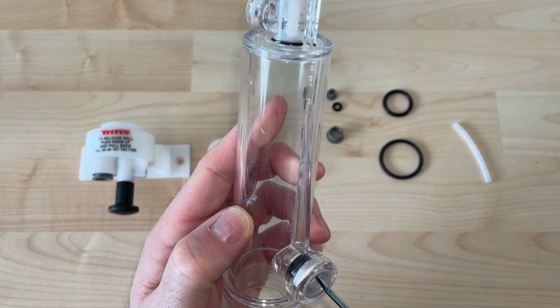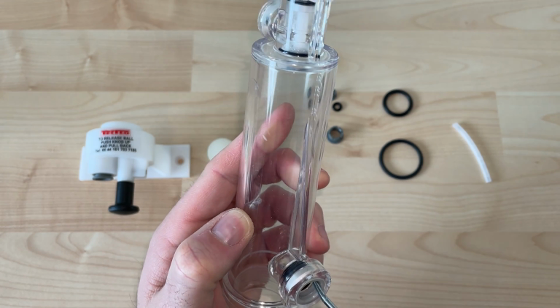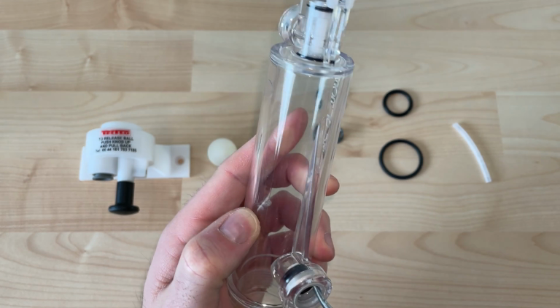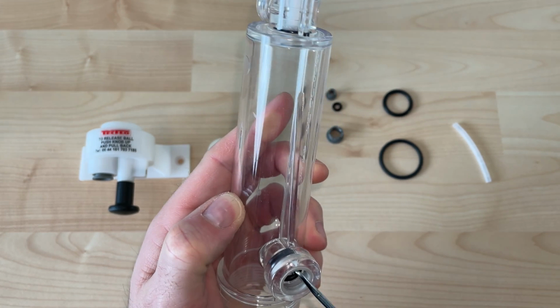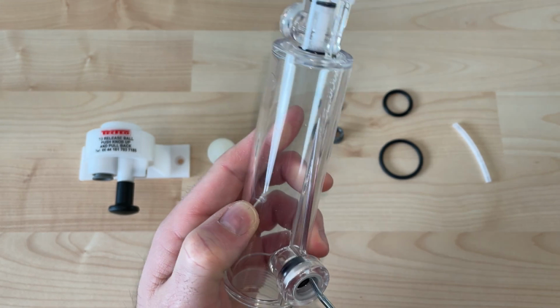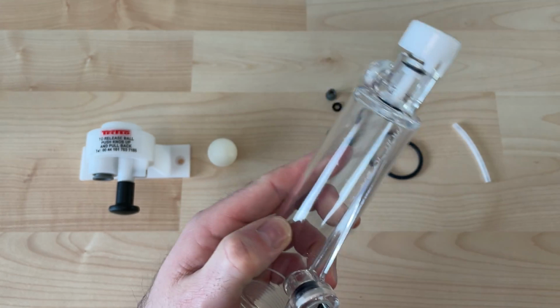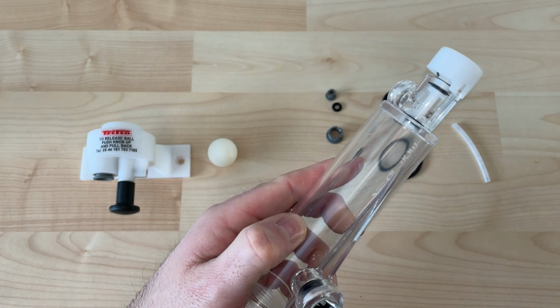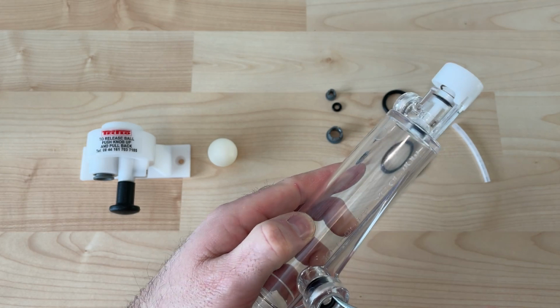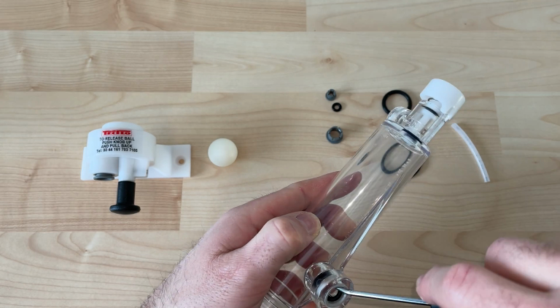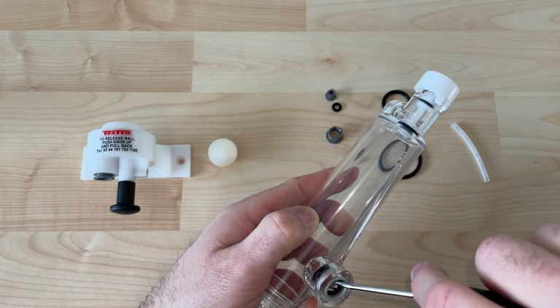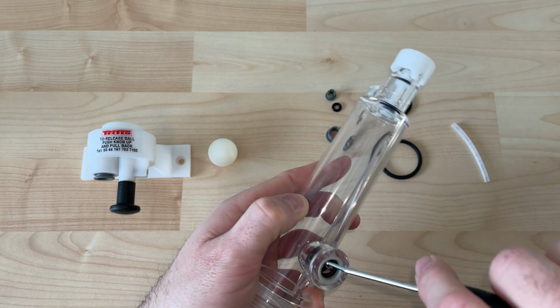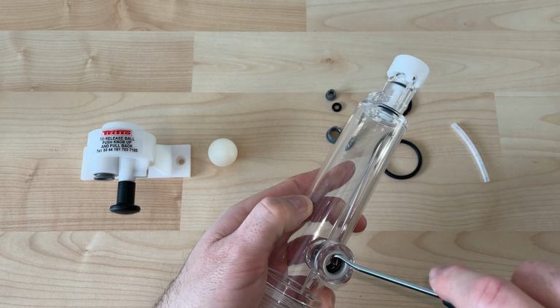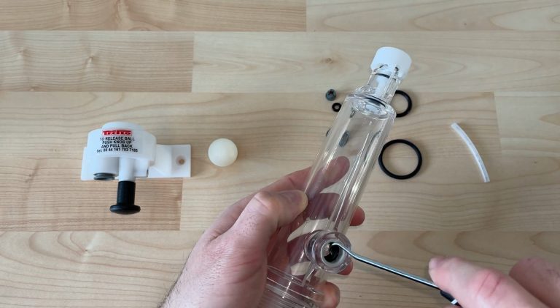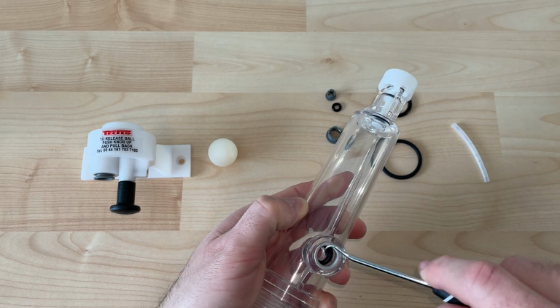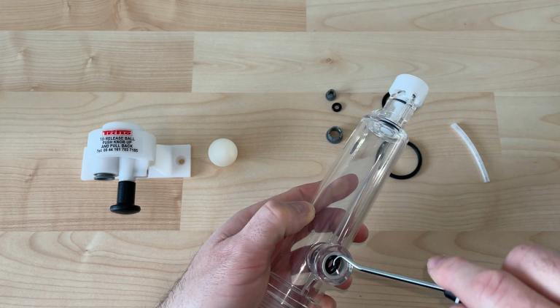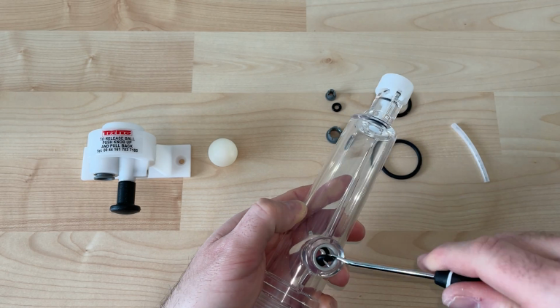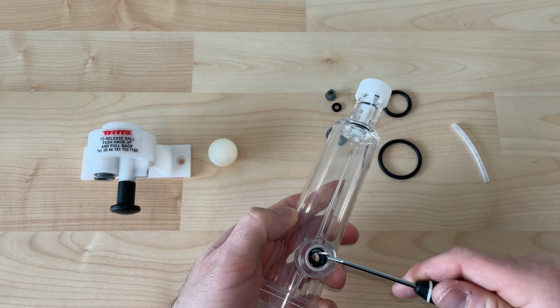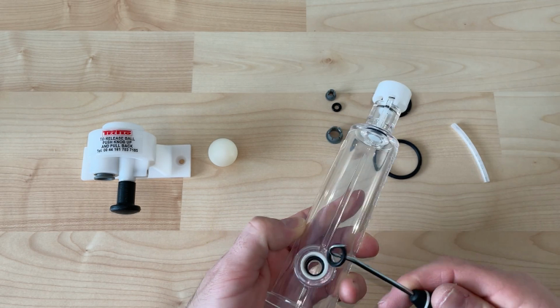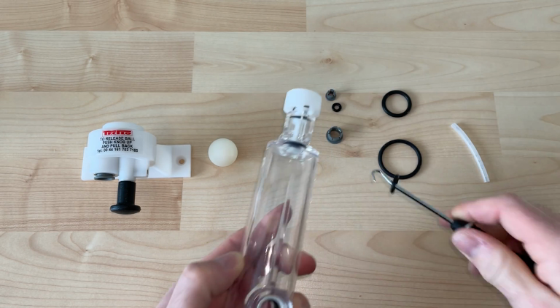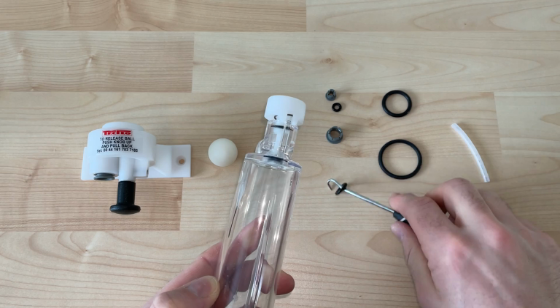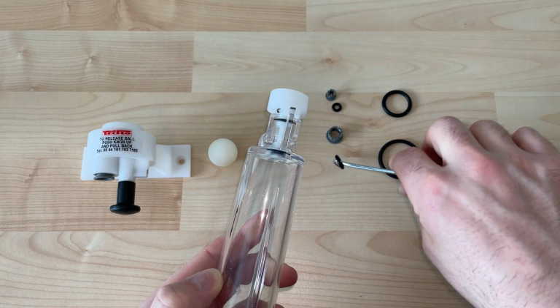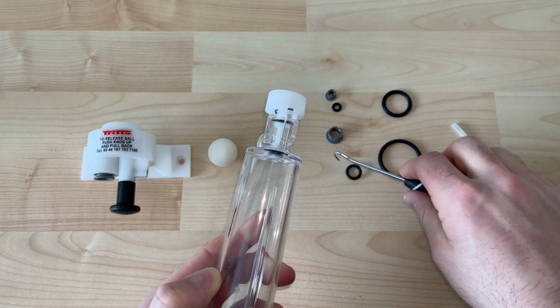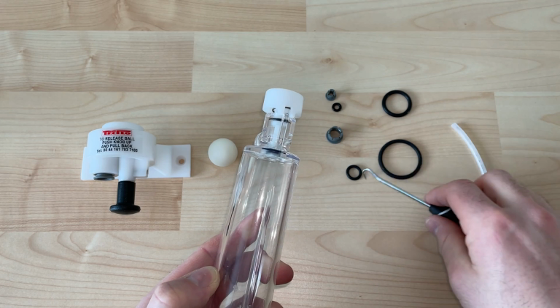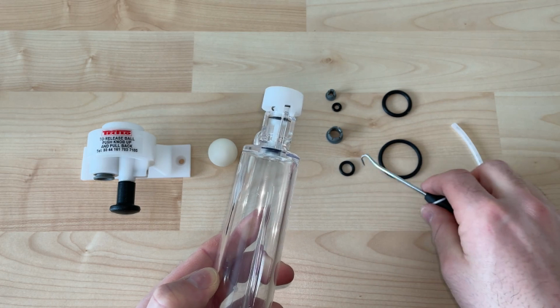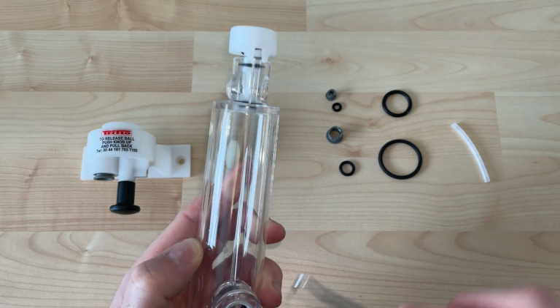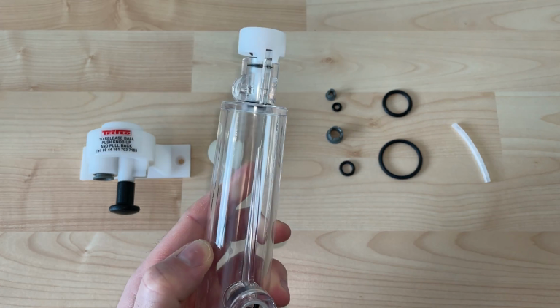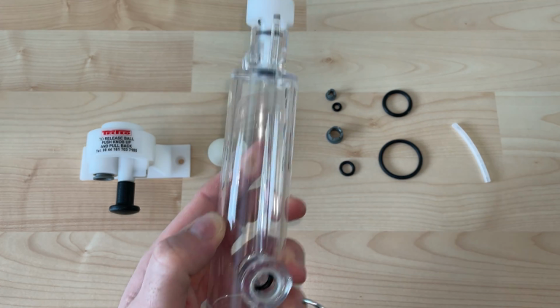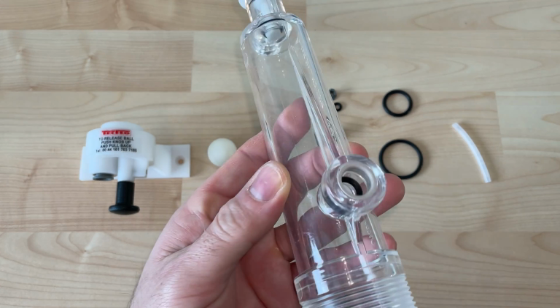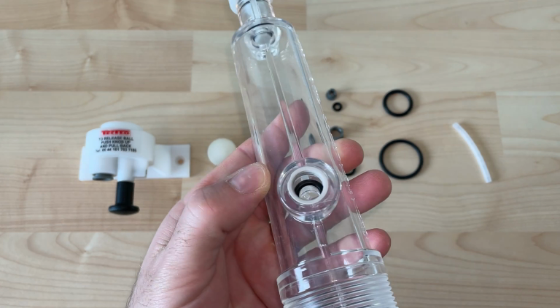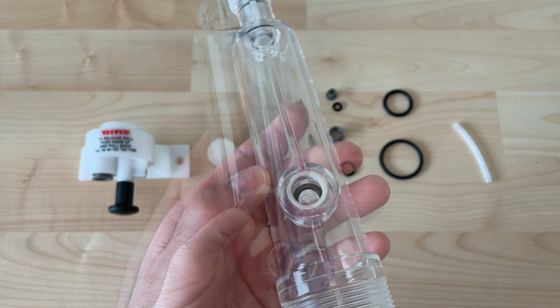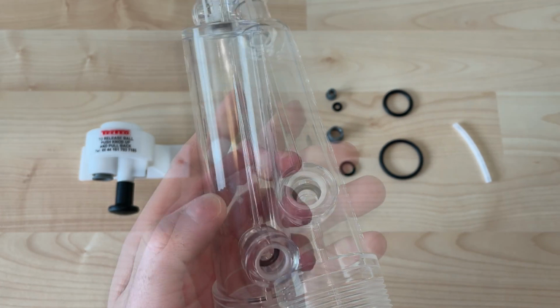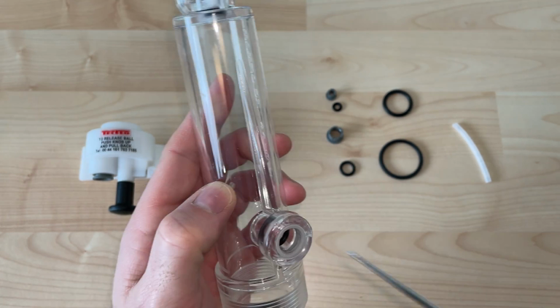If you look closely here, you'll actually see that there are two washers stacked on top of each other. Make sure to get both of those out so we can get all the surface area exposed for cleaning.